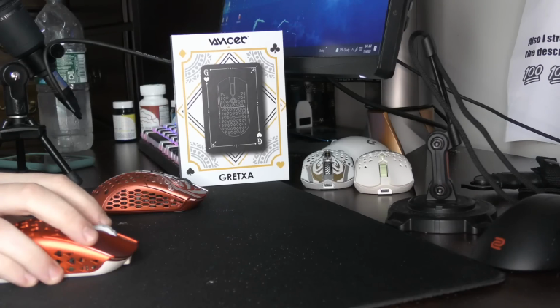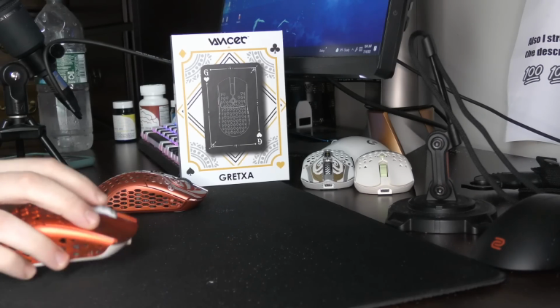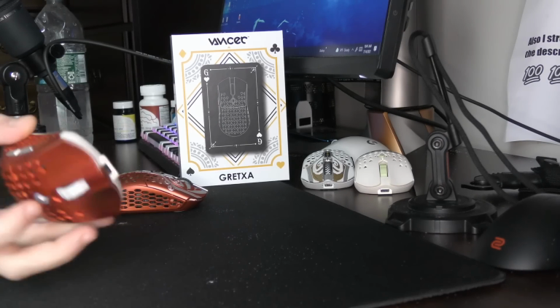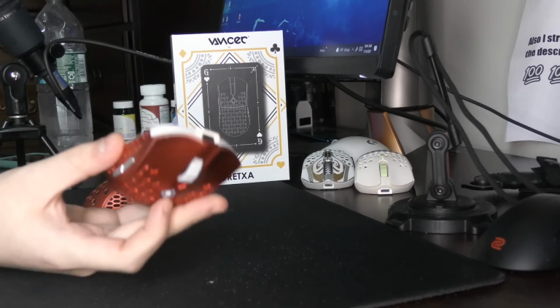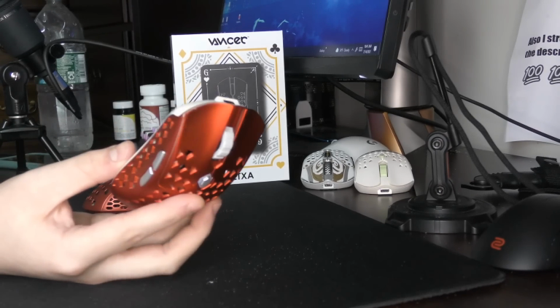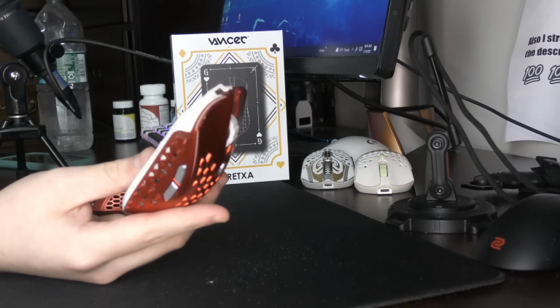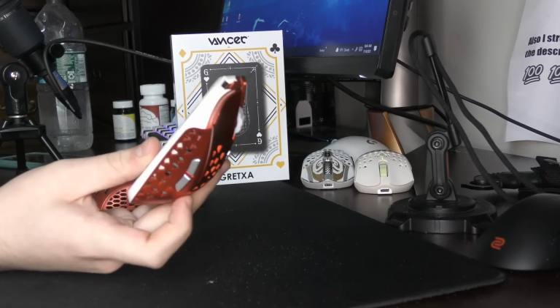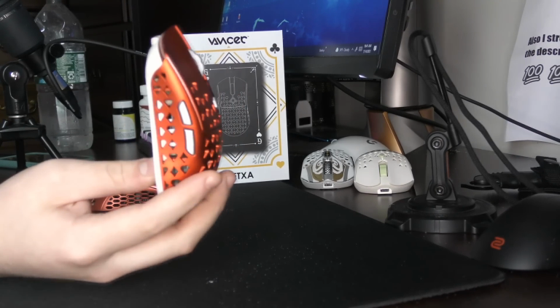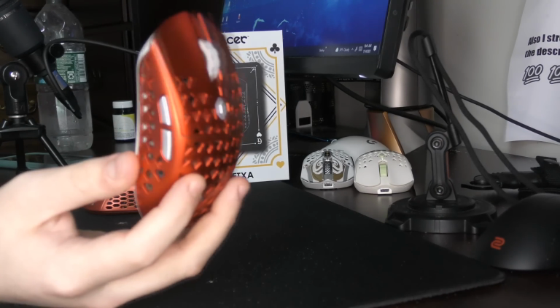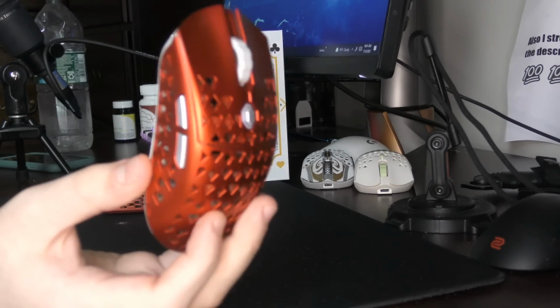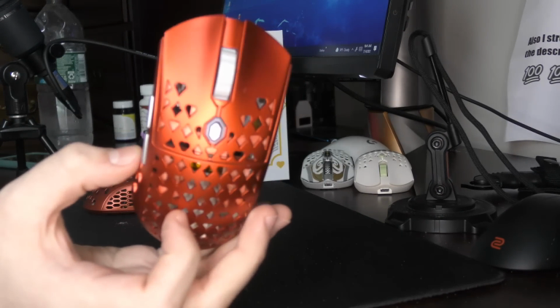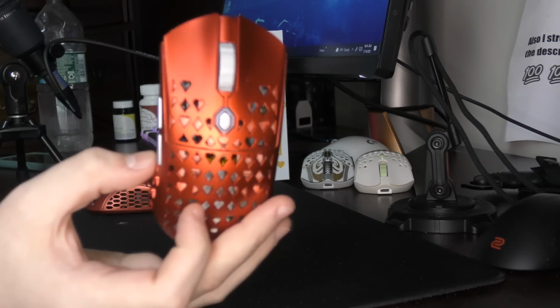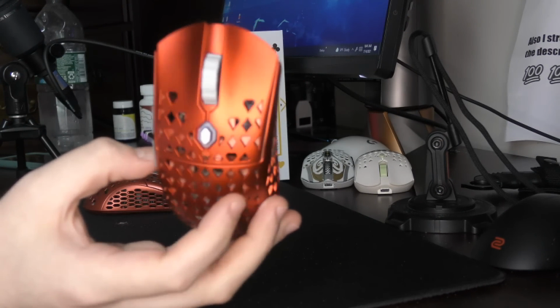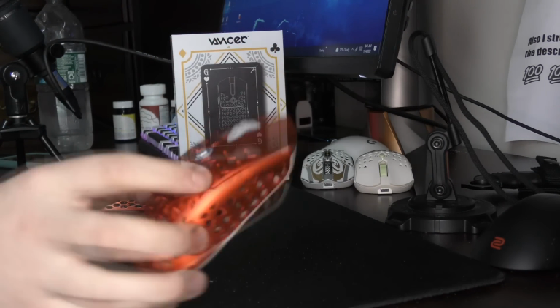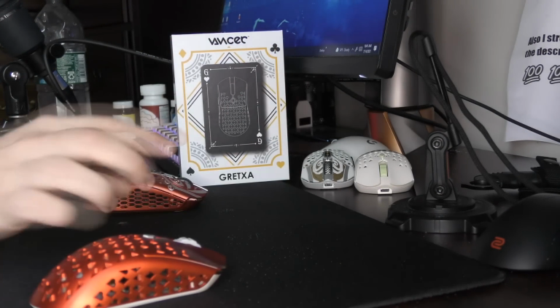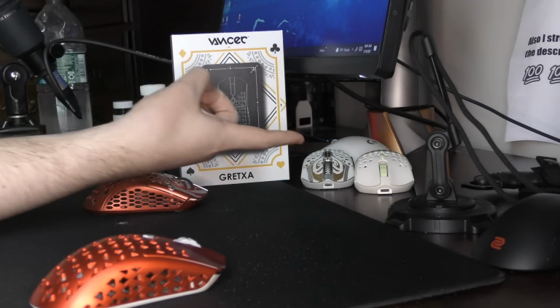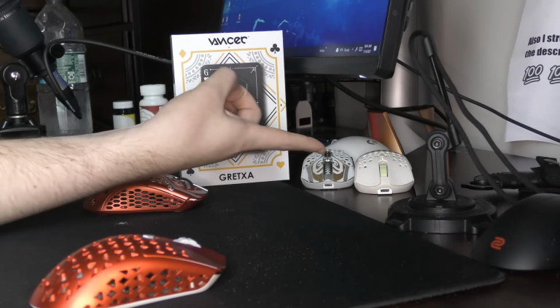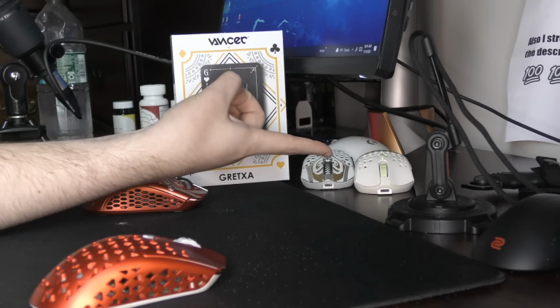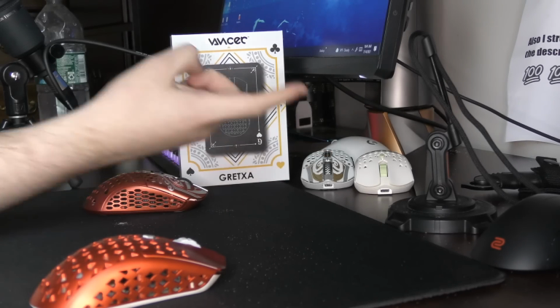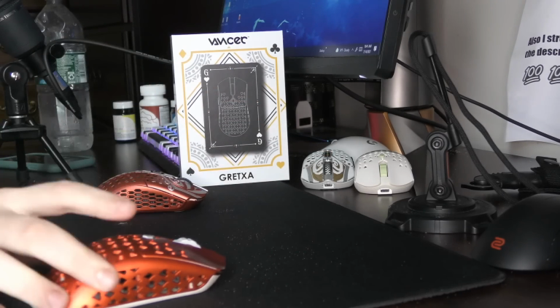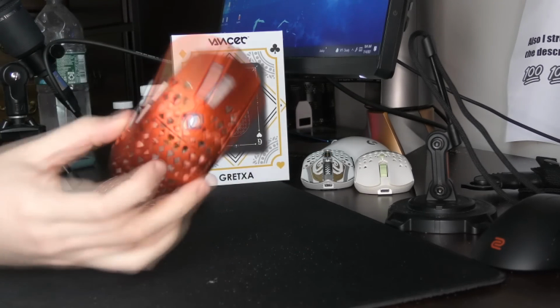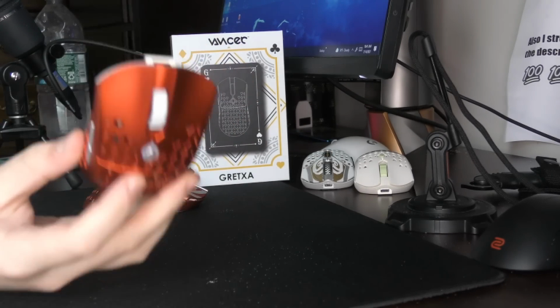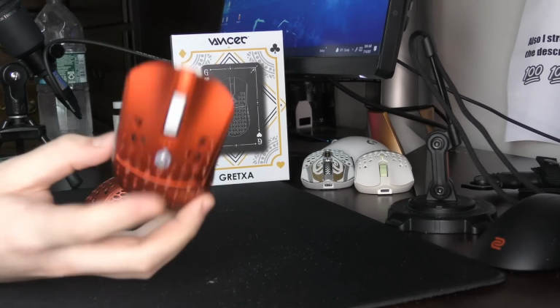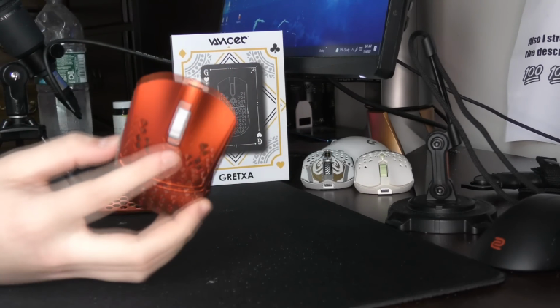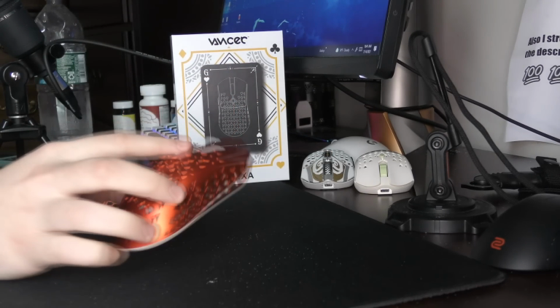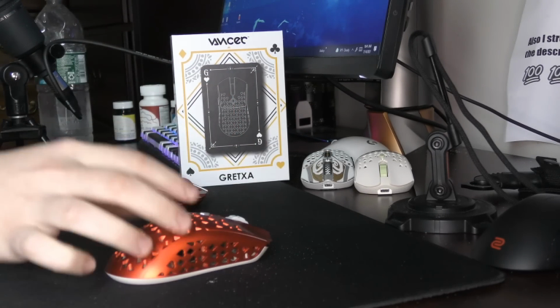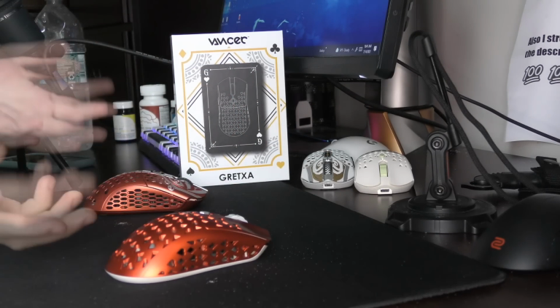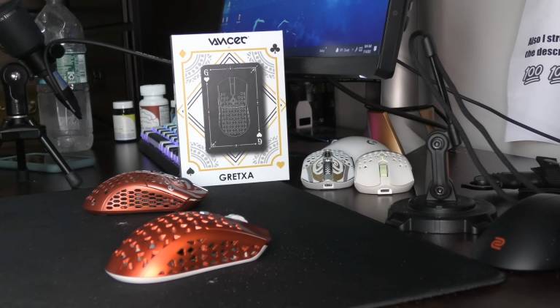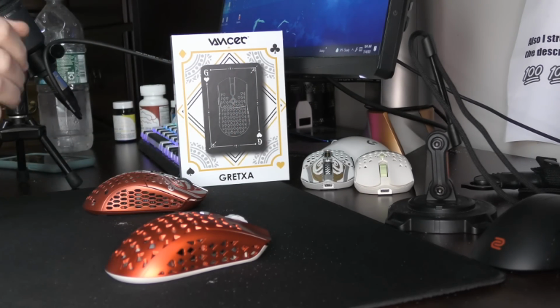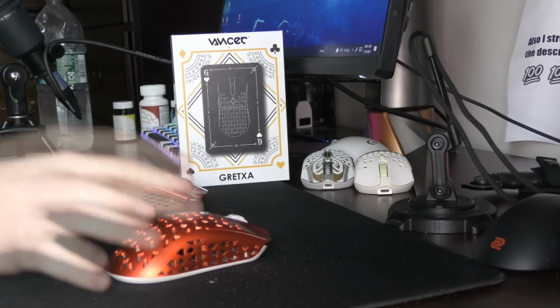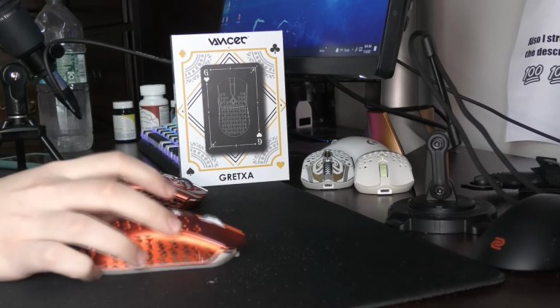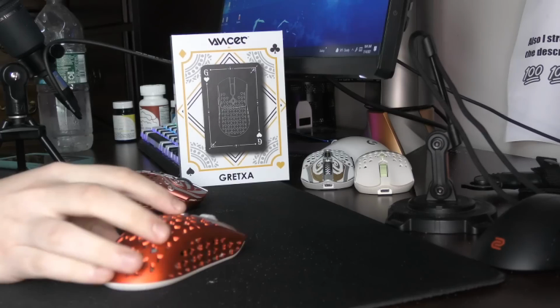Yo, what's good YouTube, it's Bordzee, and this is the BTL Gret XA, a mouse that I have already reviewed. This is a new colorway, but a lot has changed since the last time I reviewed it.